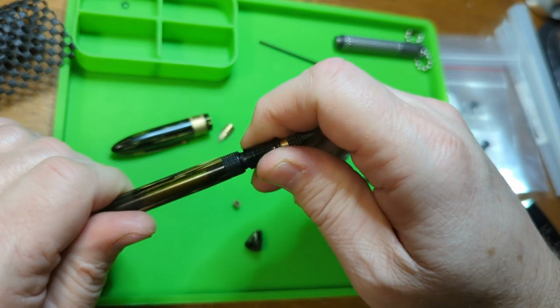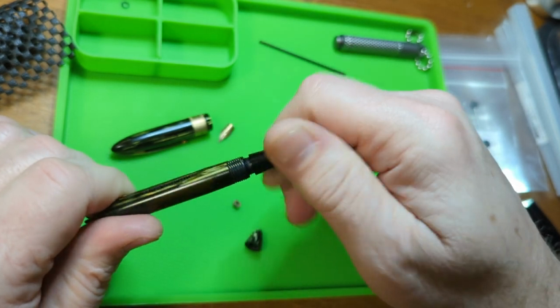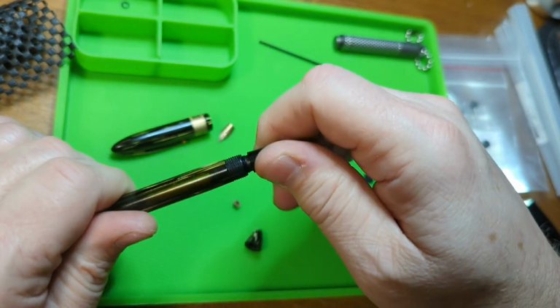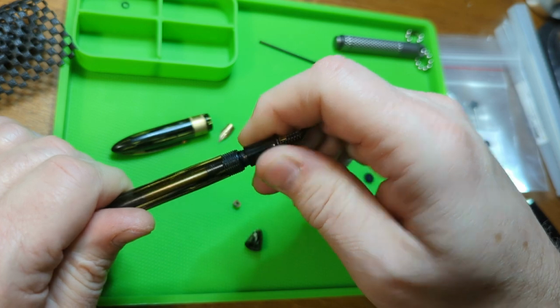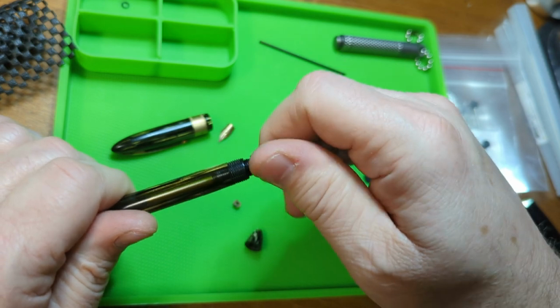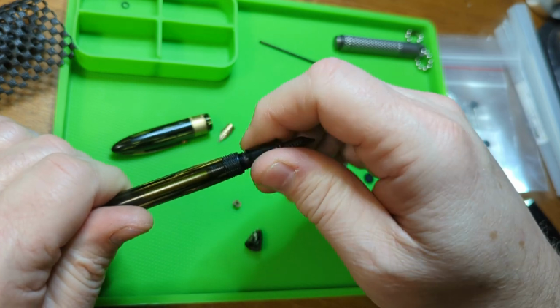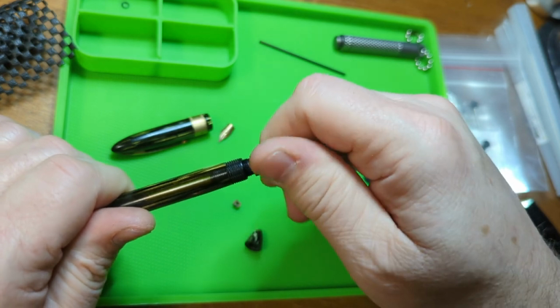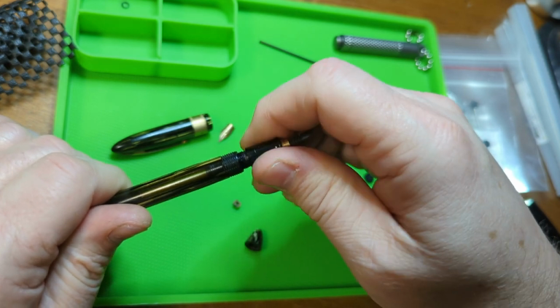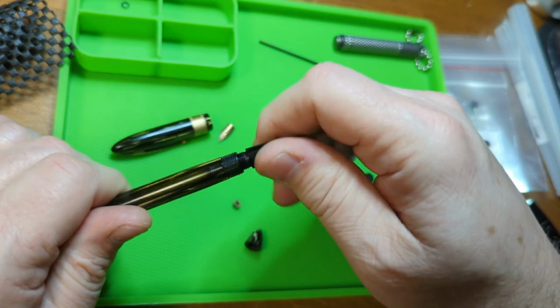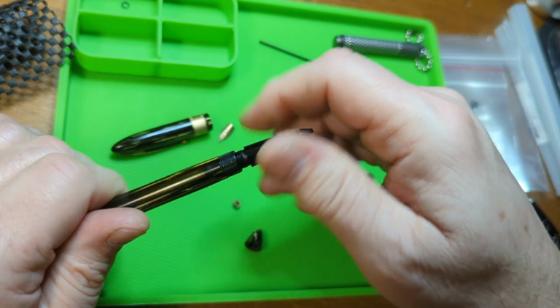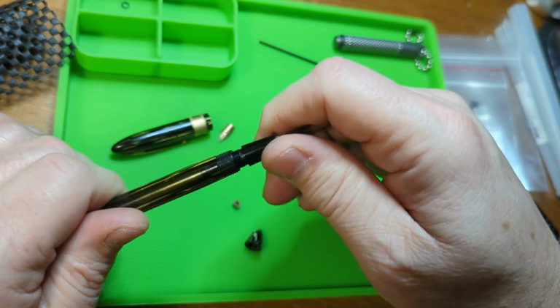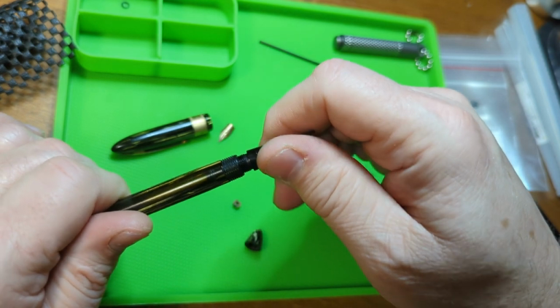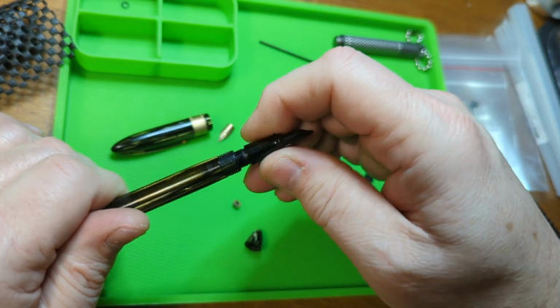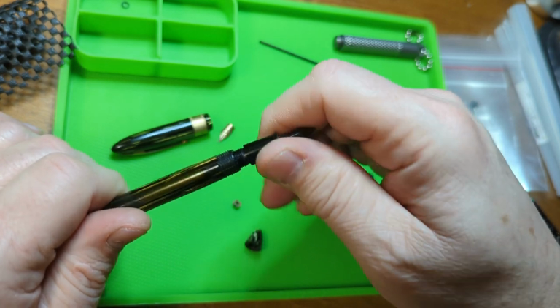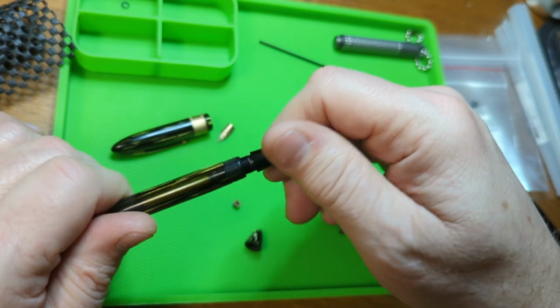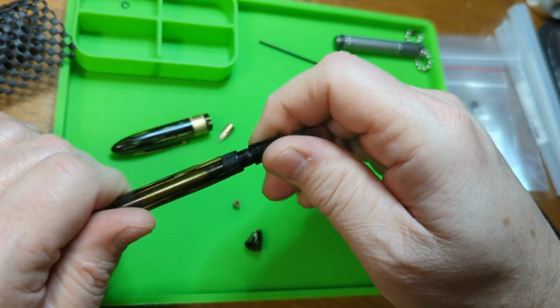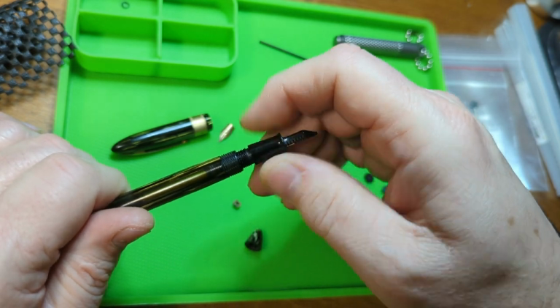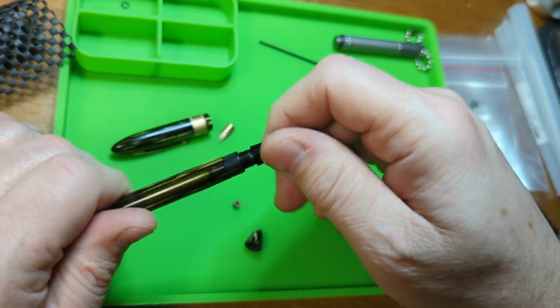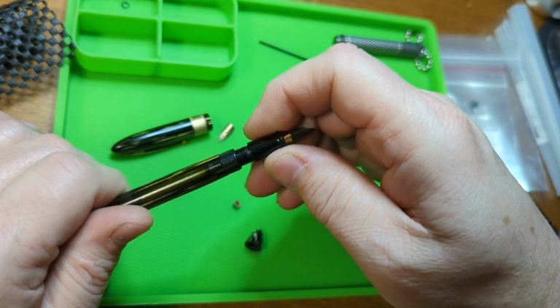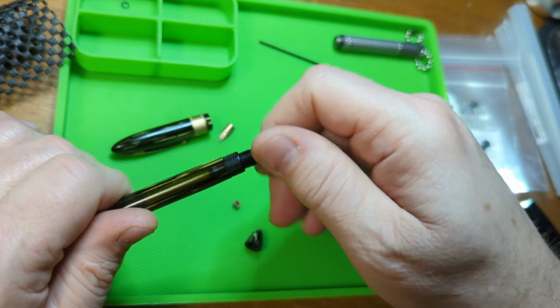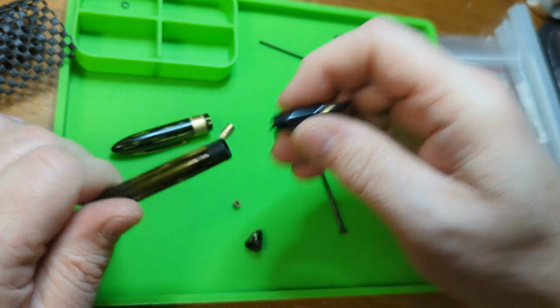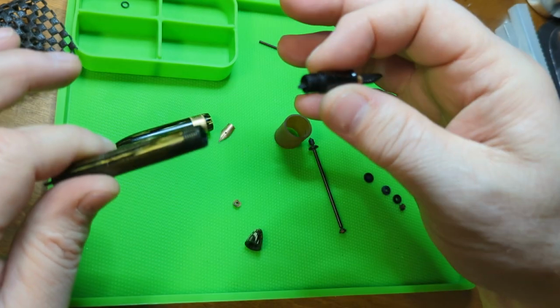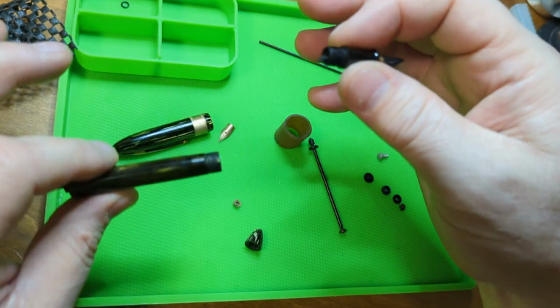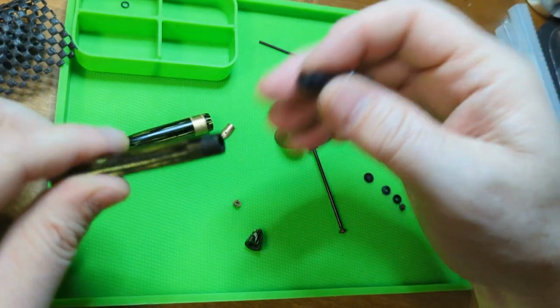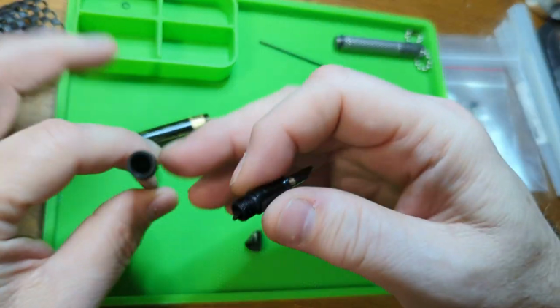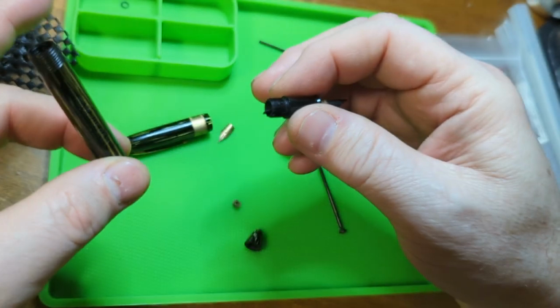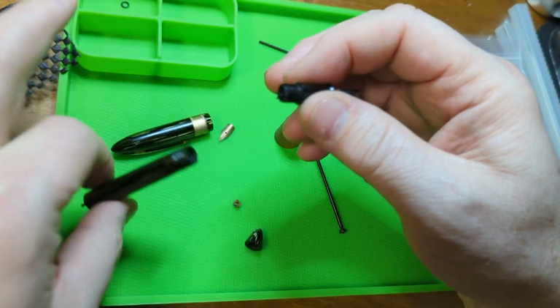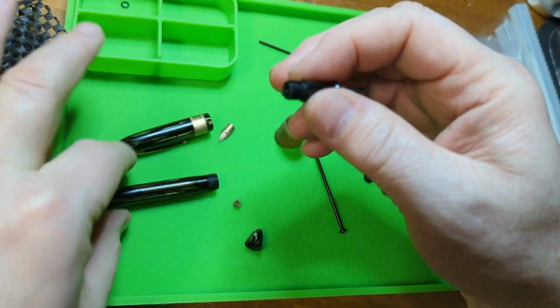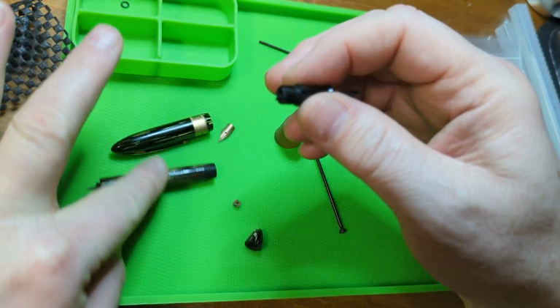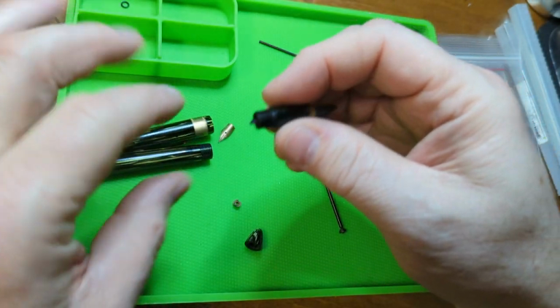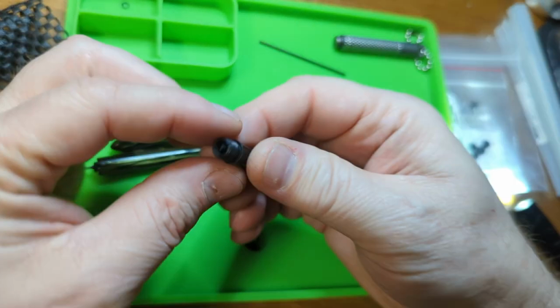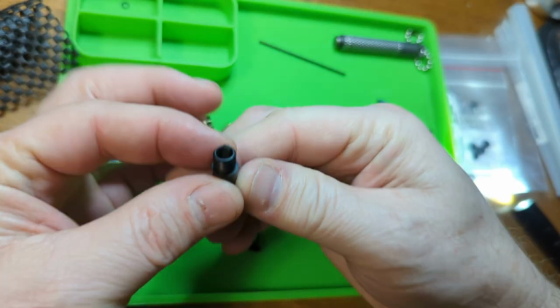Slowly taking it out, and it crunched a little bit more there but then it stopped. And there it comes - so now we have the barrel and that's where most of the work is going to be done, but I'm going to have to knock the feed out of the section so I can replace that nib.